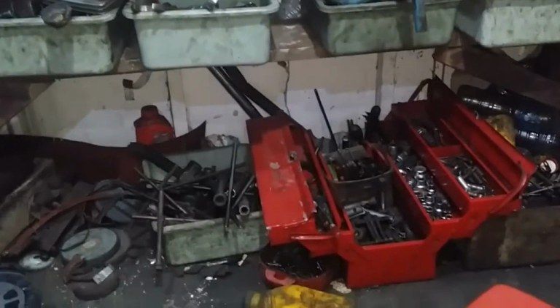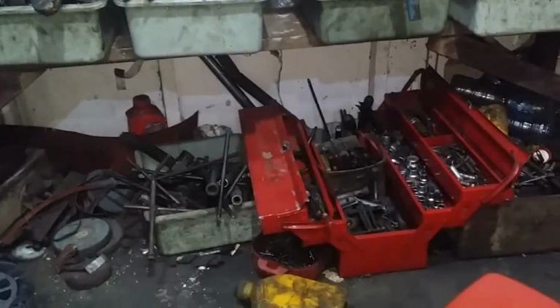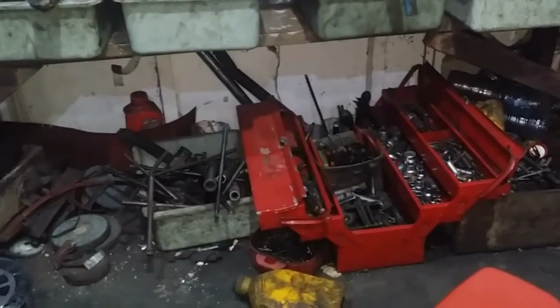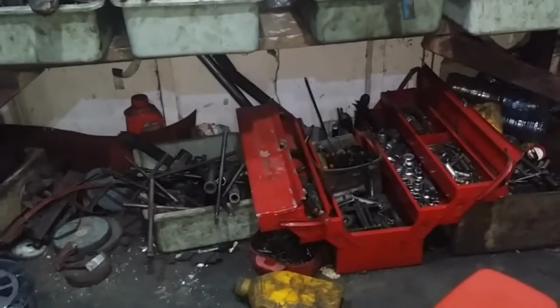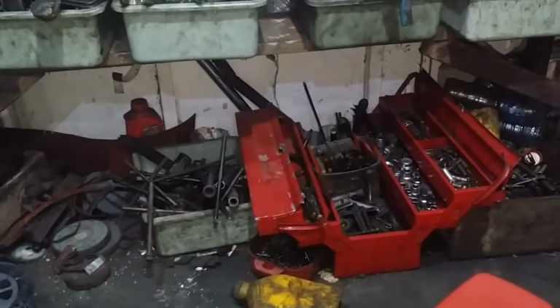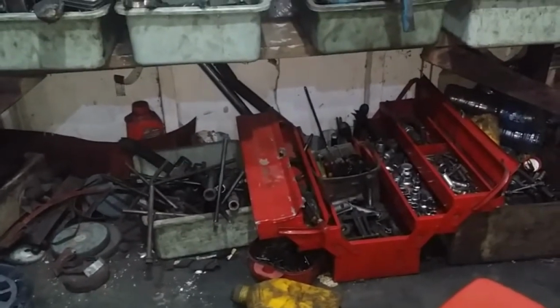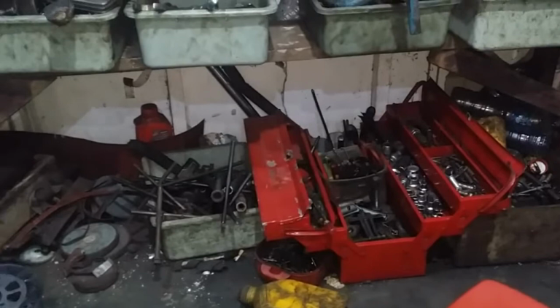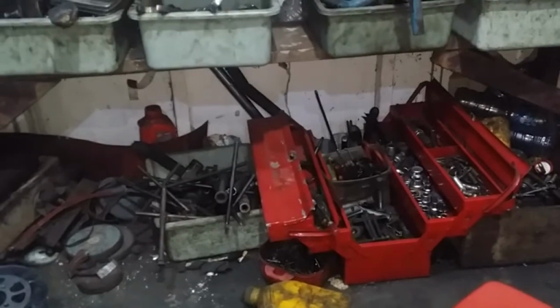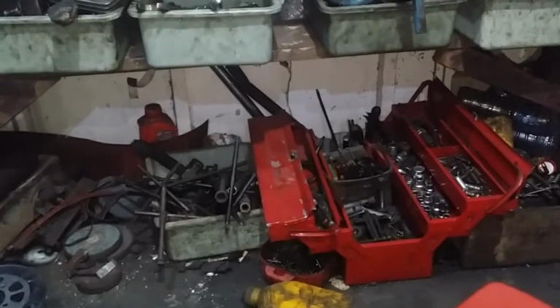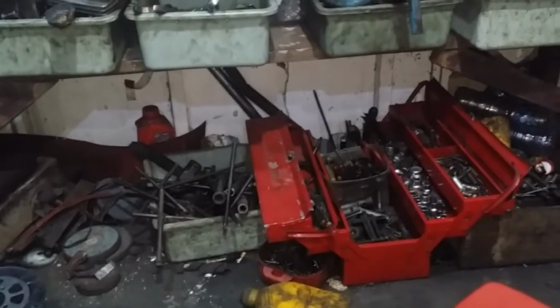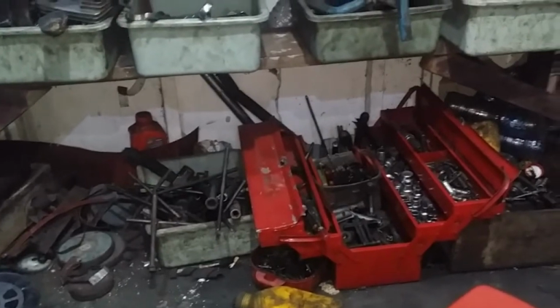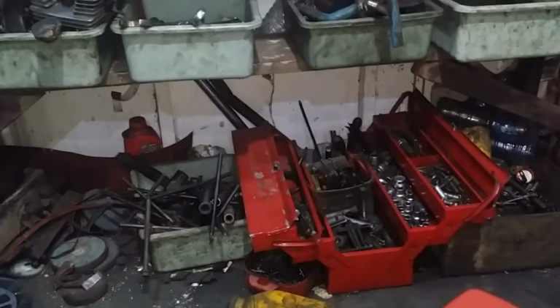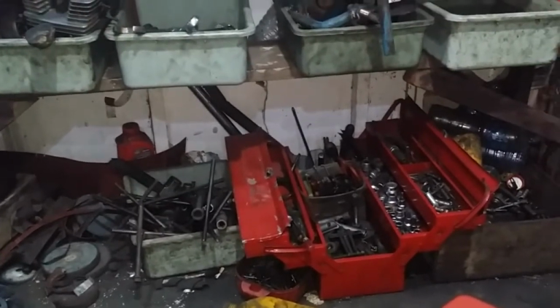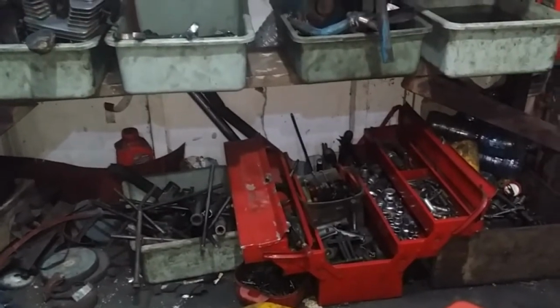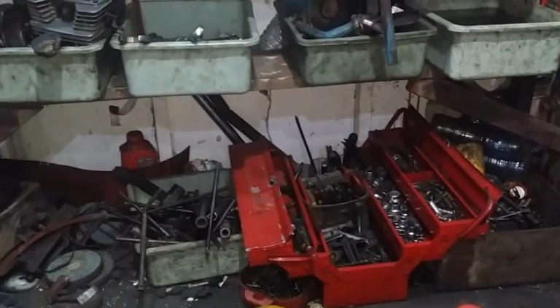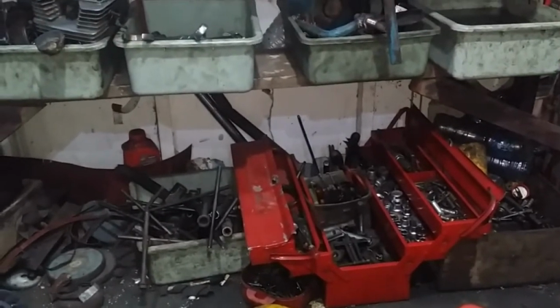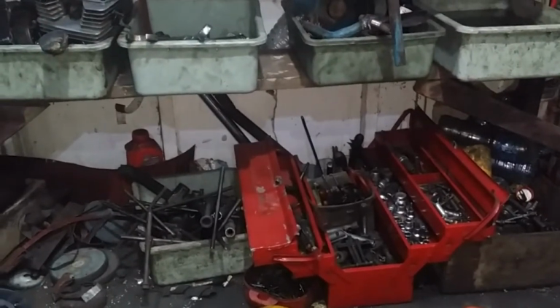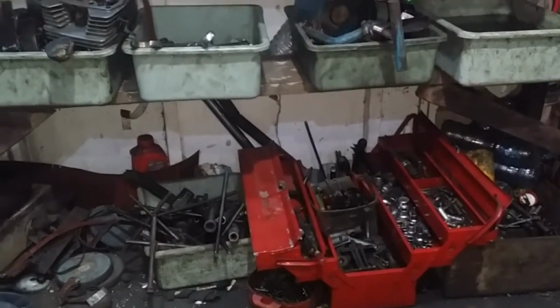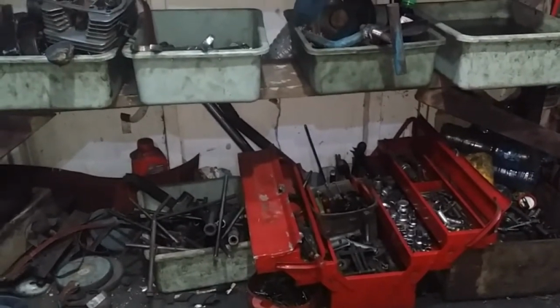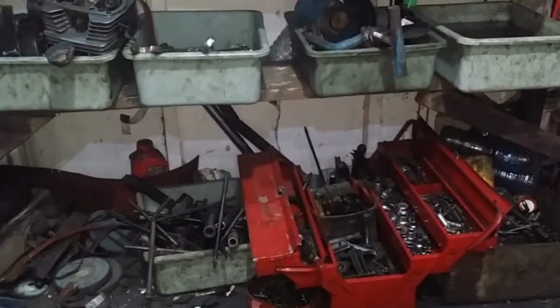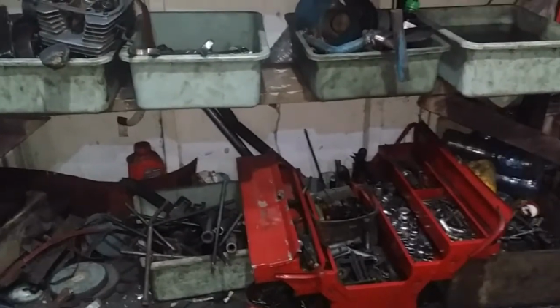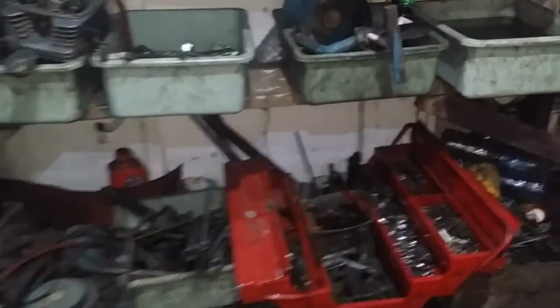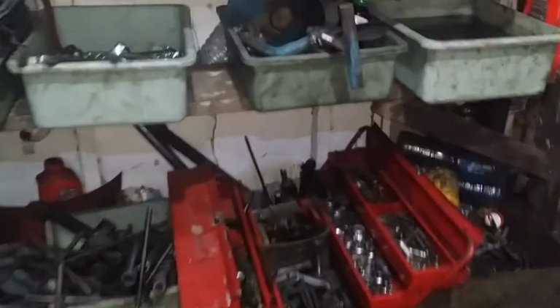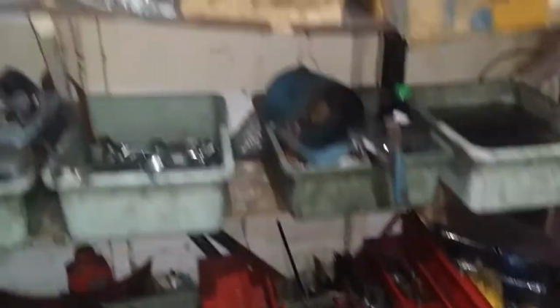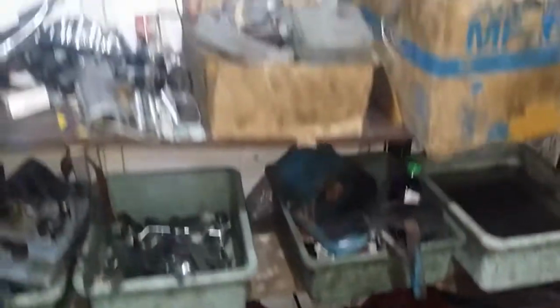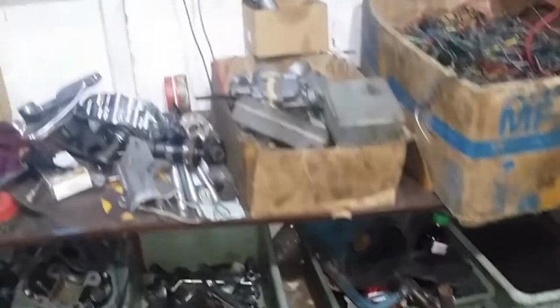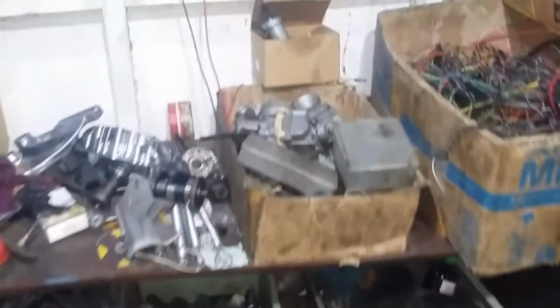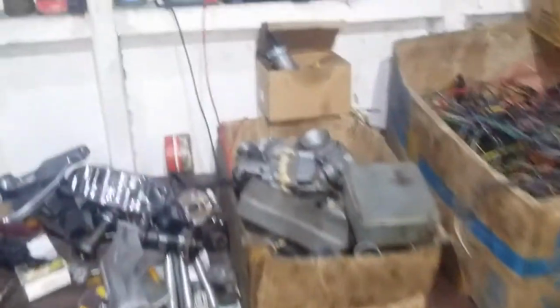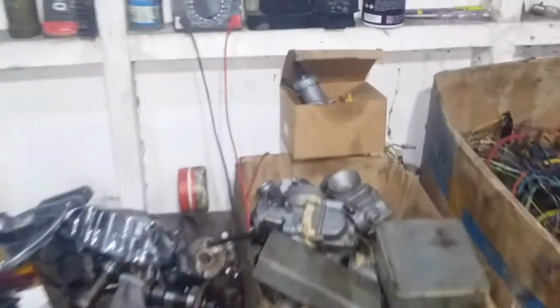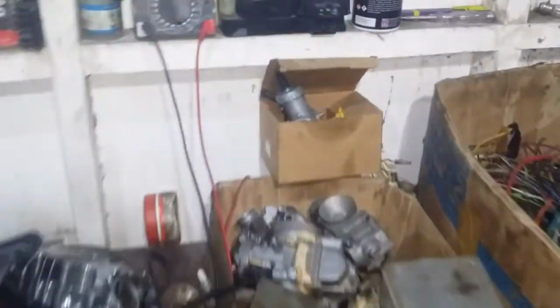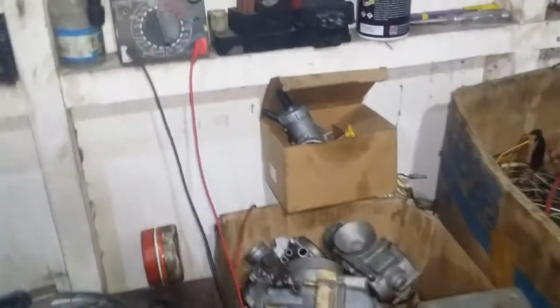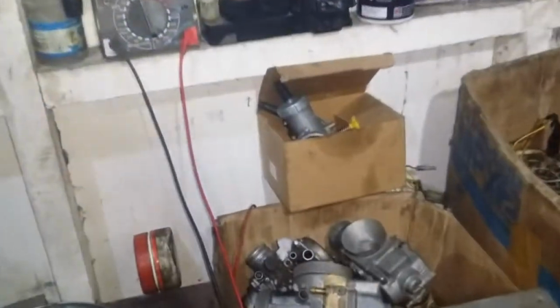Halo bosku, selamat datang kembali di channel TRT Project Surabaya. Kali ini tutorial perbaiki karburator yang banjir.